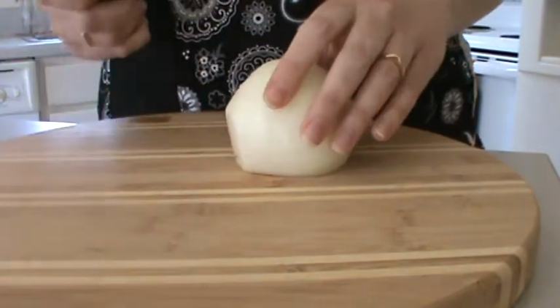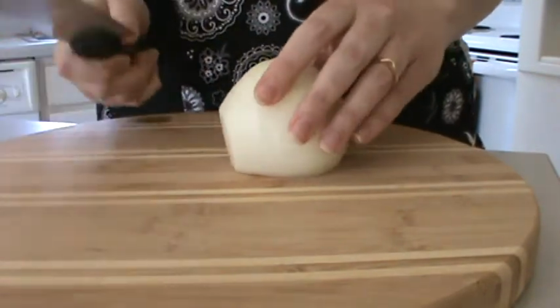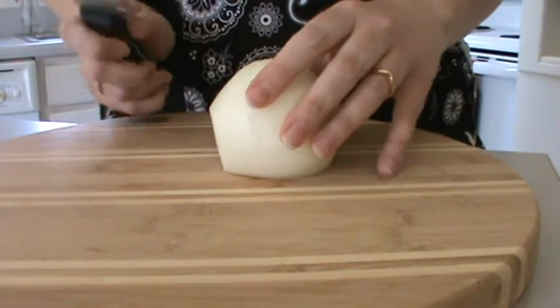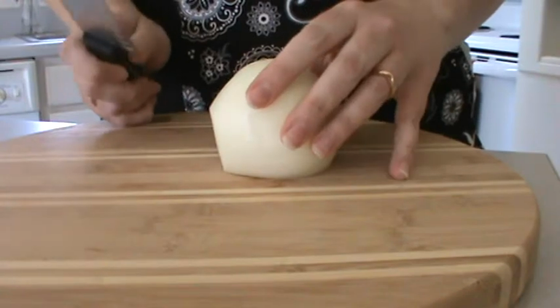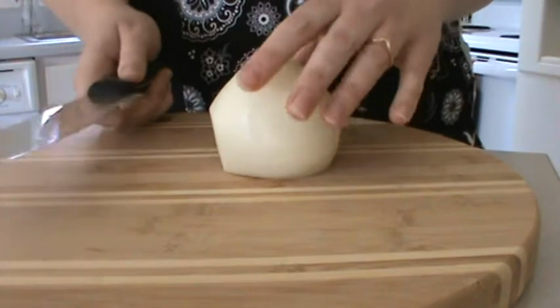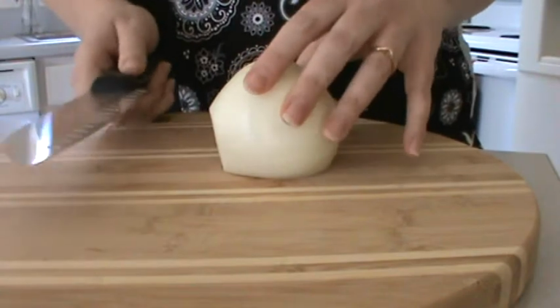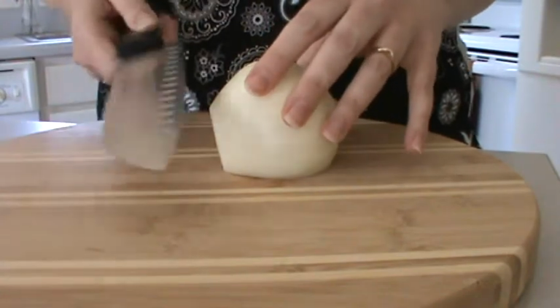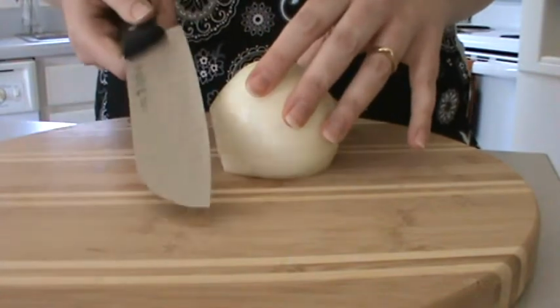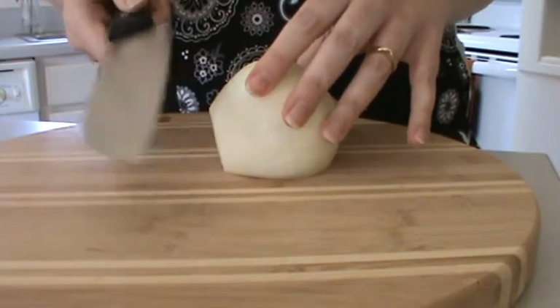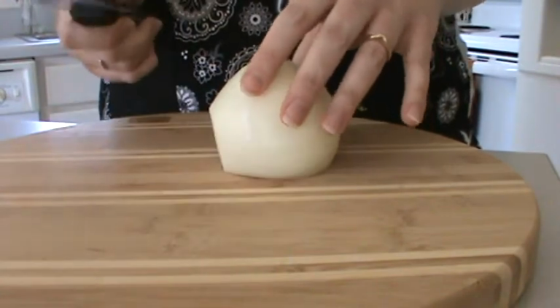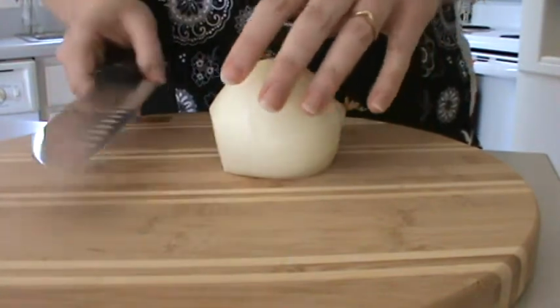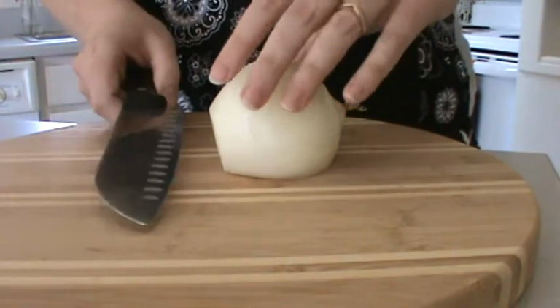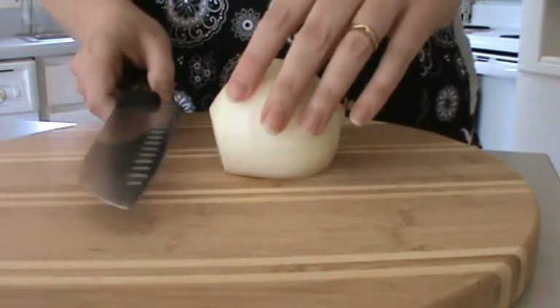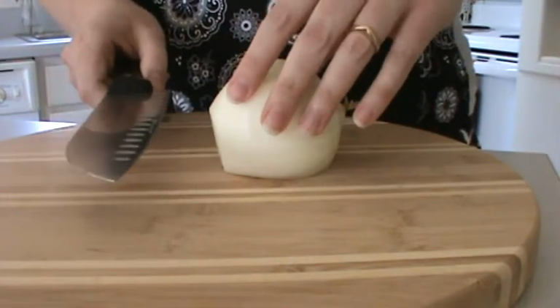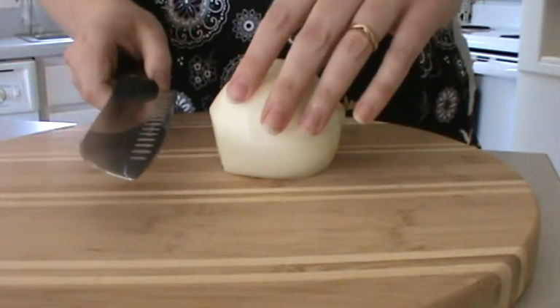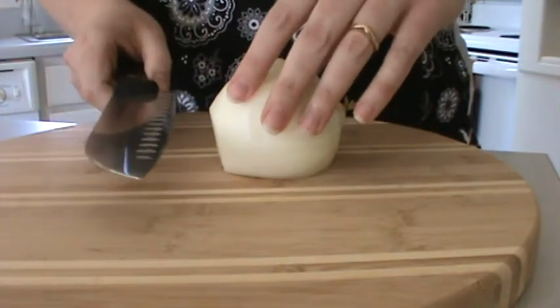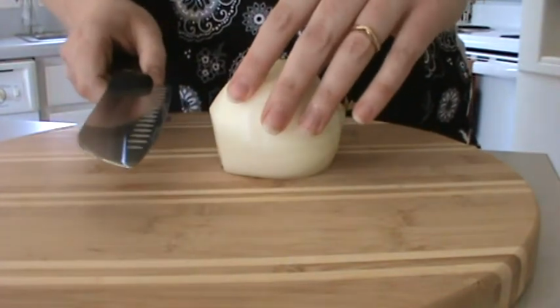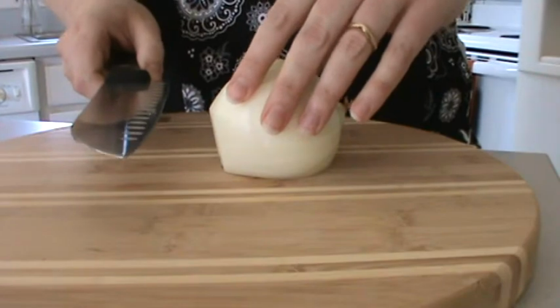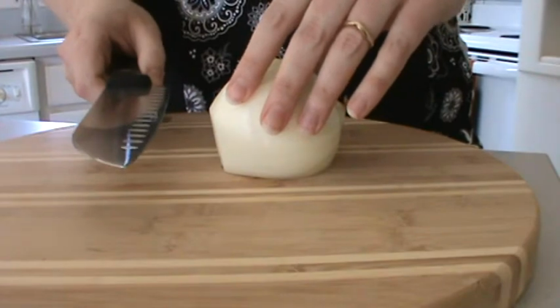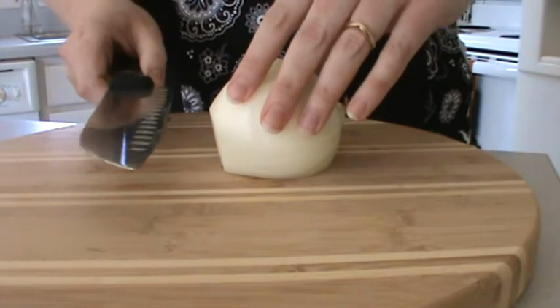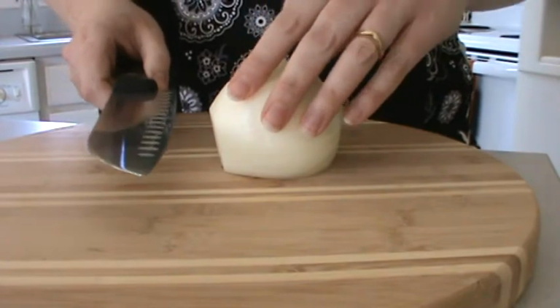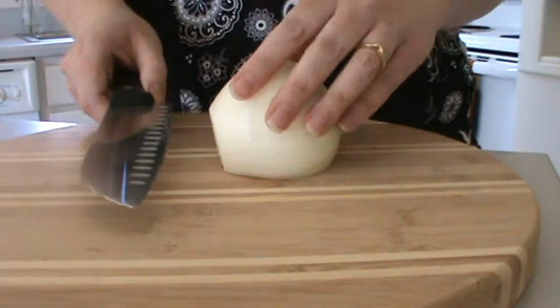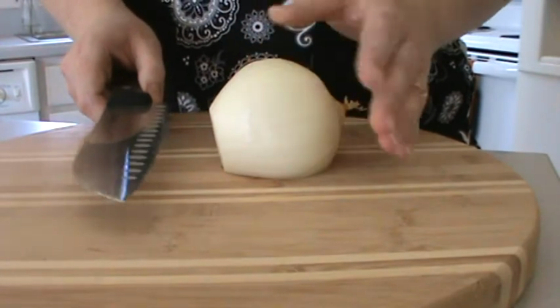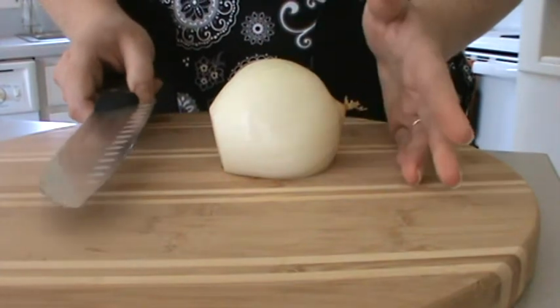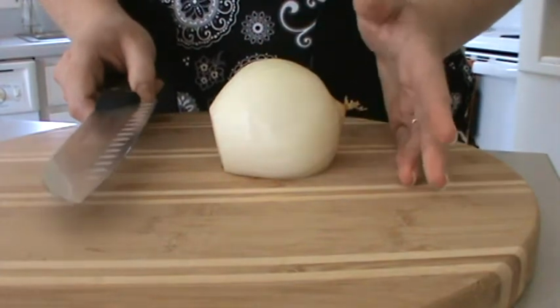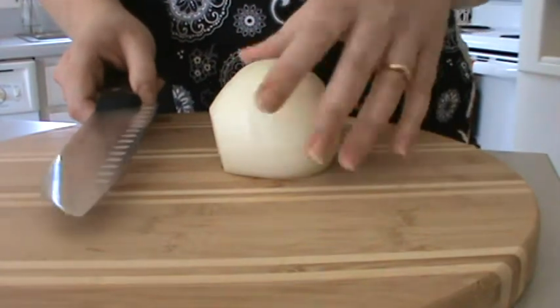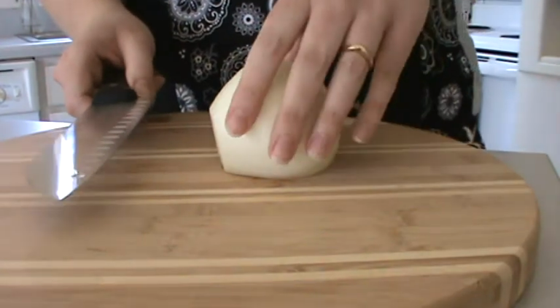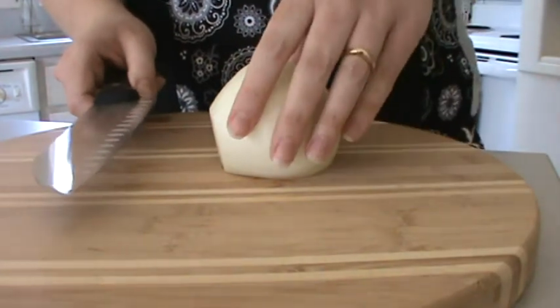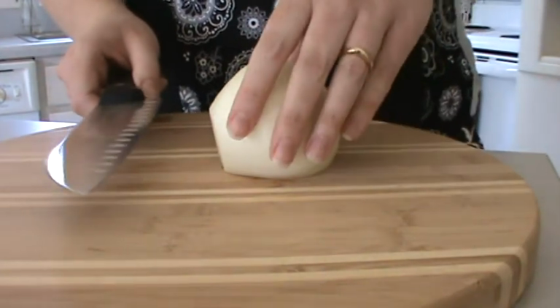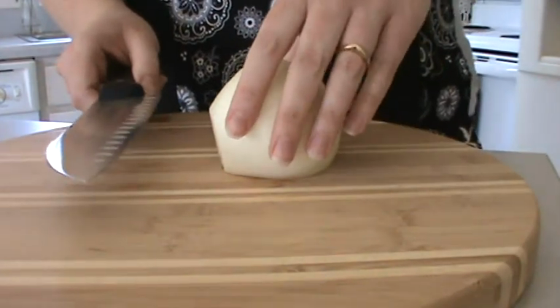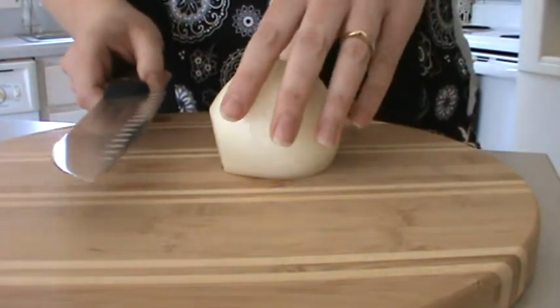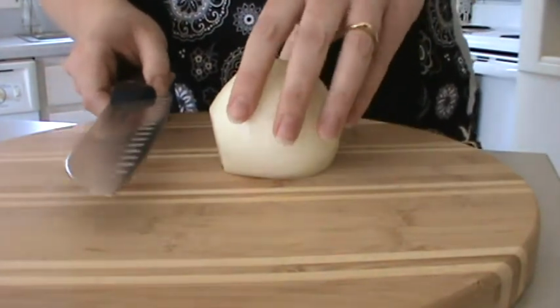I take my knife — my lovely knife, which I love. And by the way, husband, I wouldn't mind some Wusthof knives for Christmas. Anyway, wishful thinking.